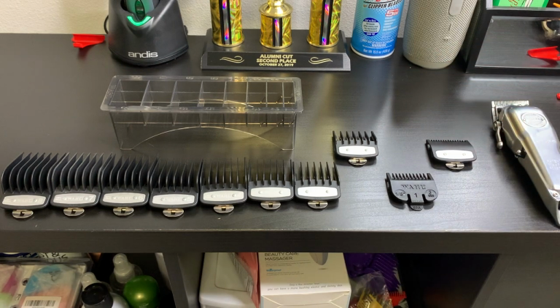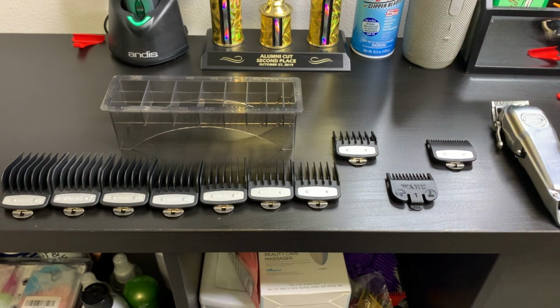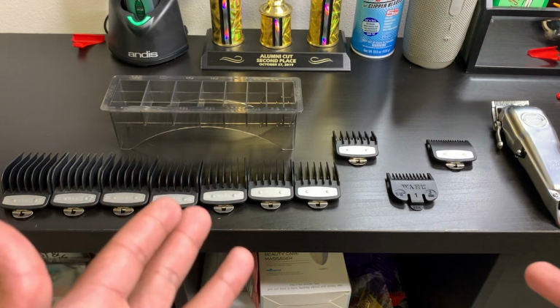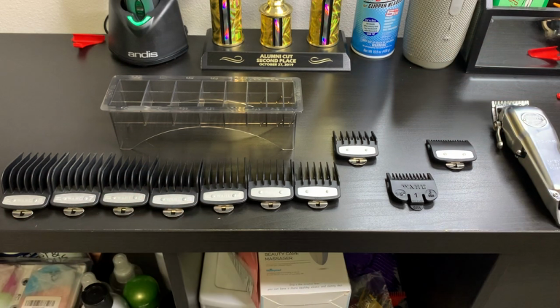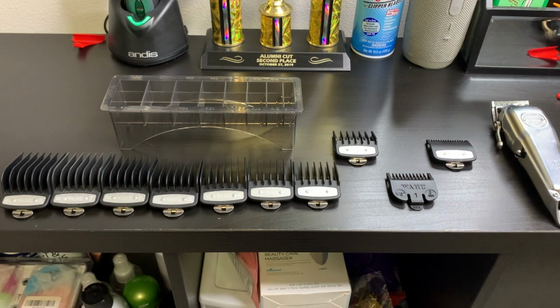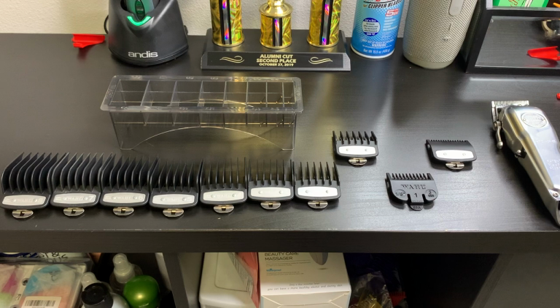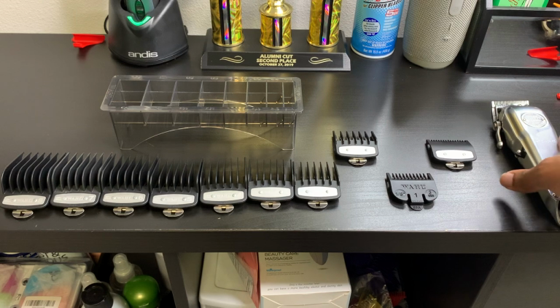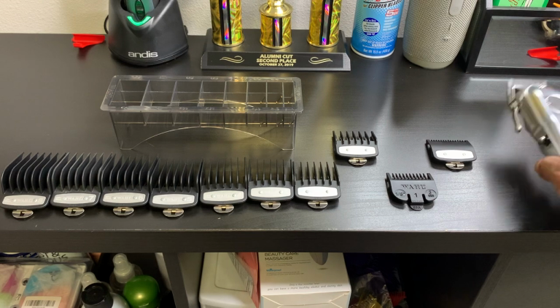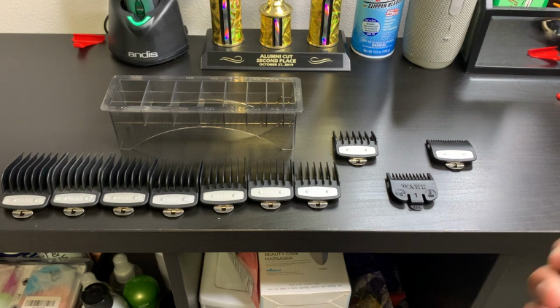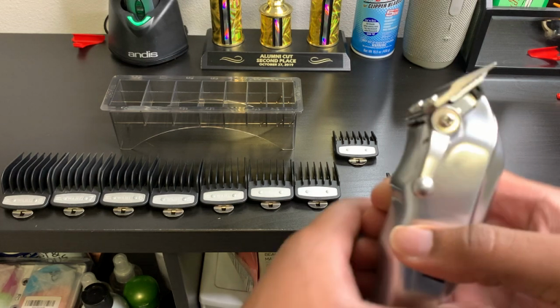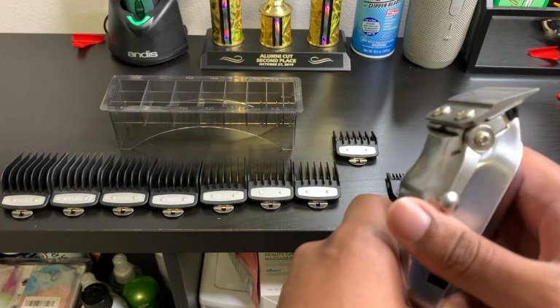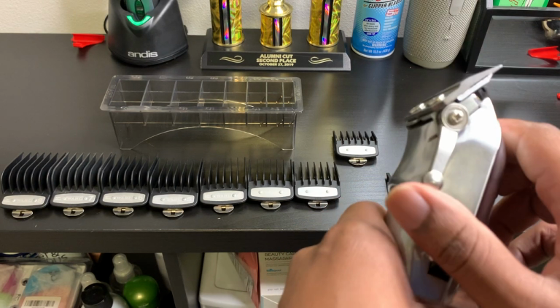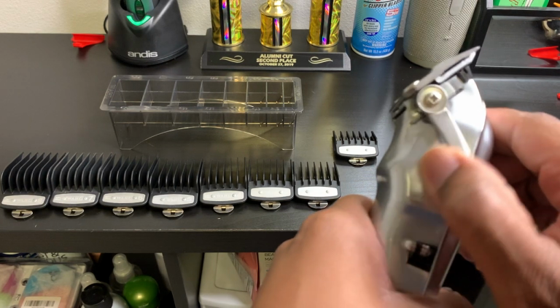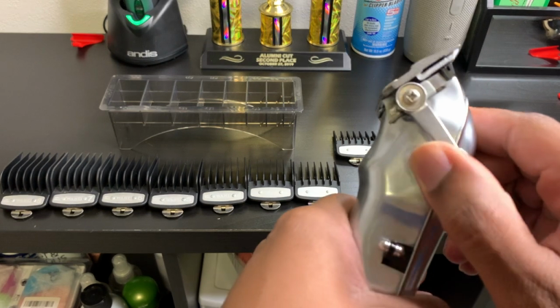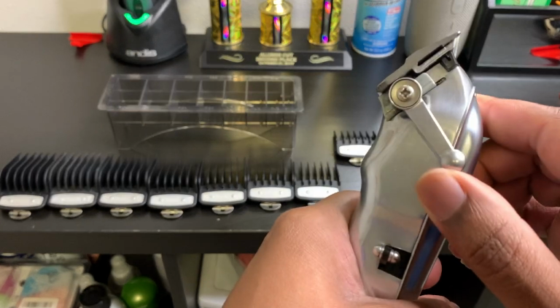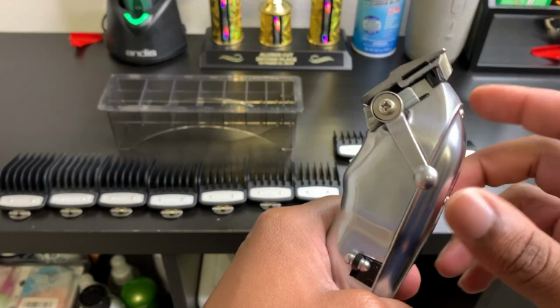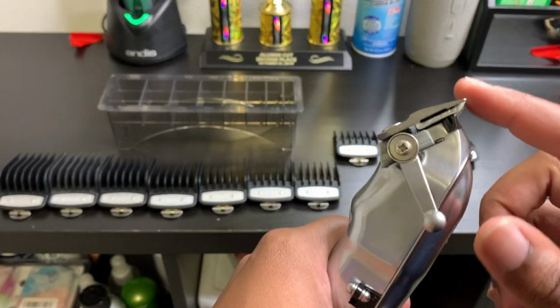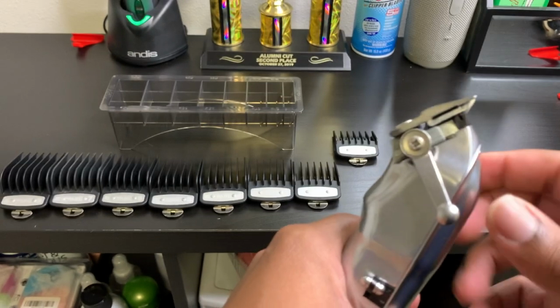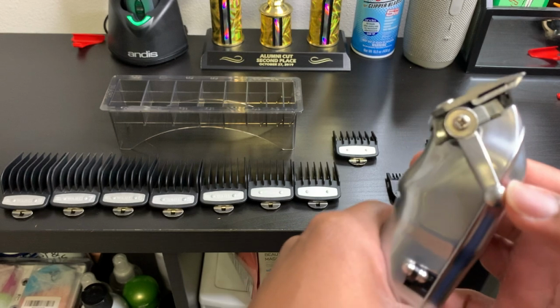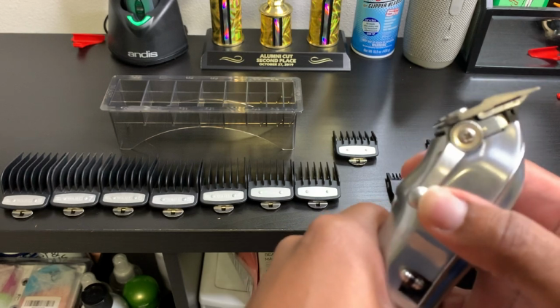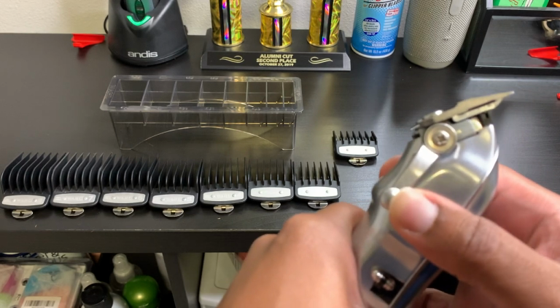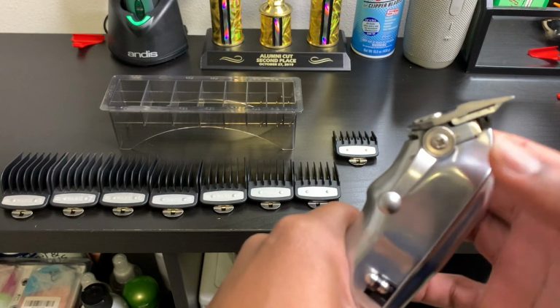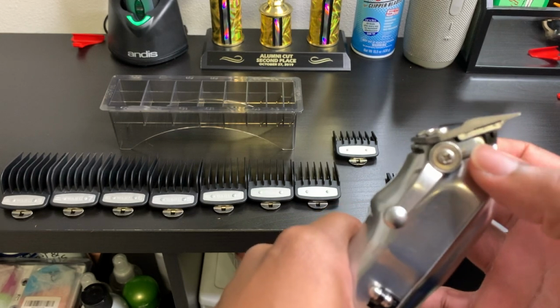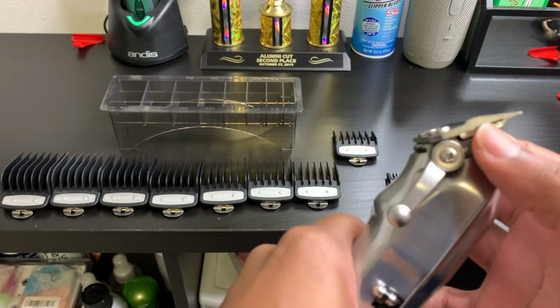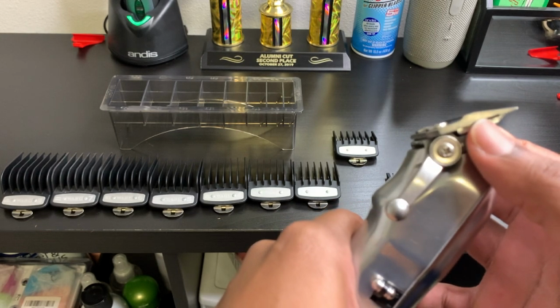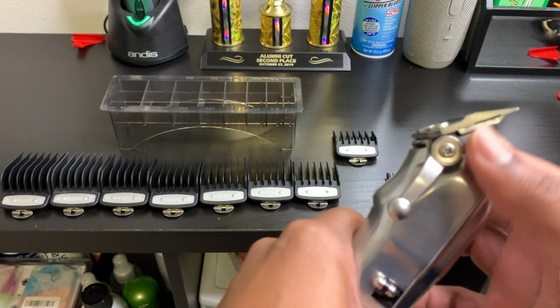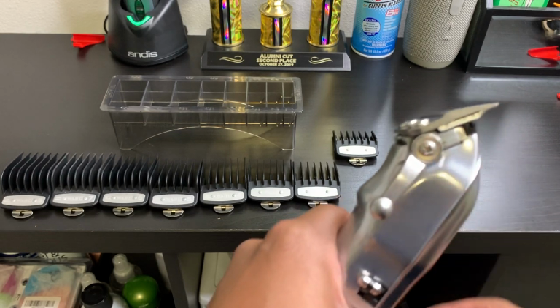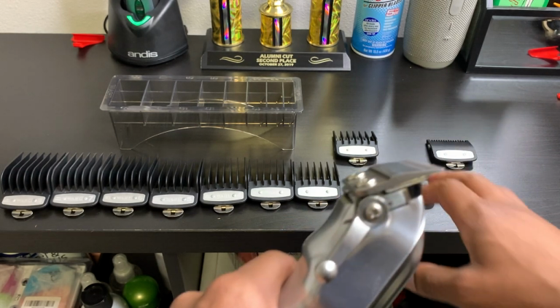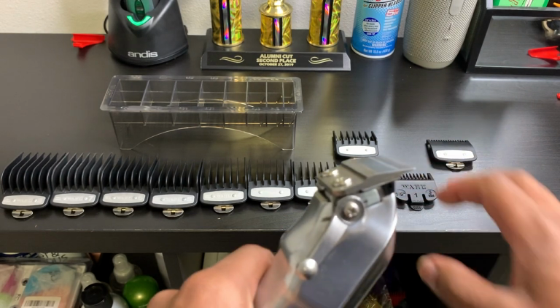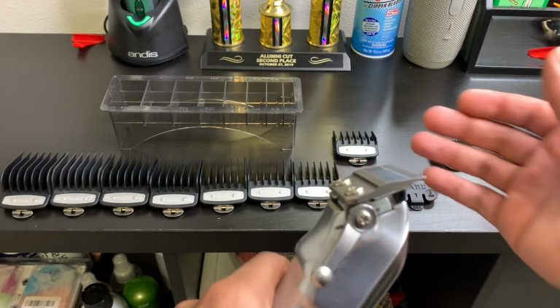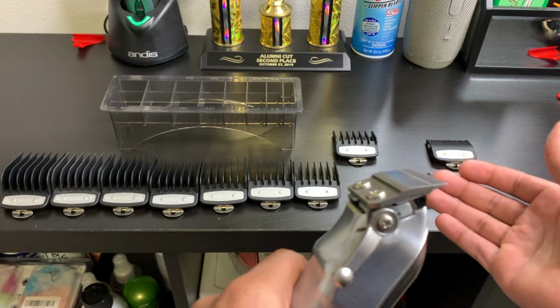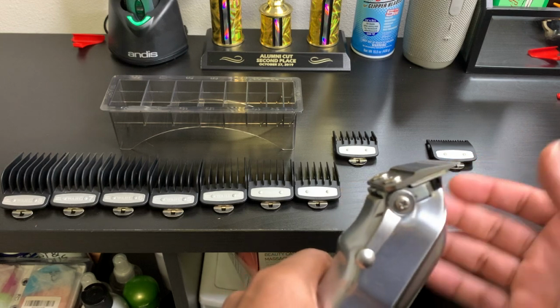I hope you guys gained a lot of knowledge from watching this tutorial. Remember, in the closed position it's at a zero, and when you open this lever up it adds a 0.5 to the guard size.